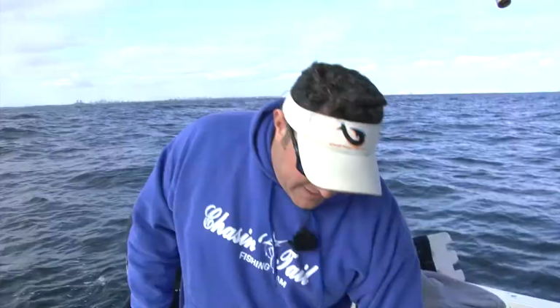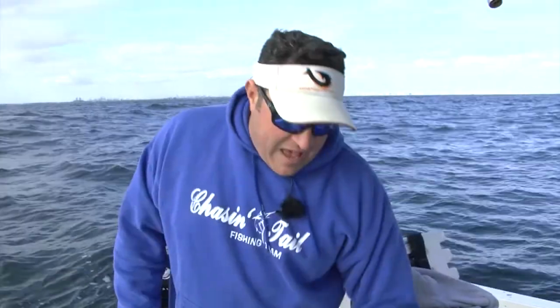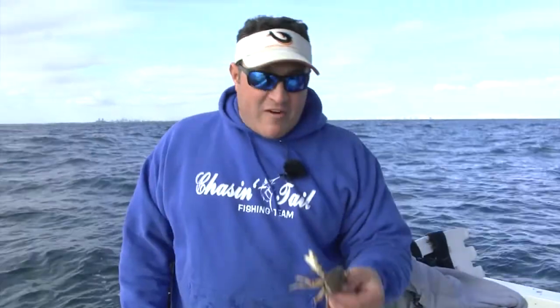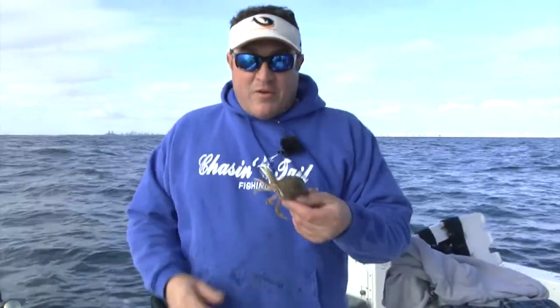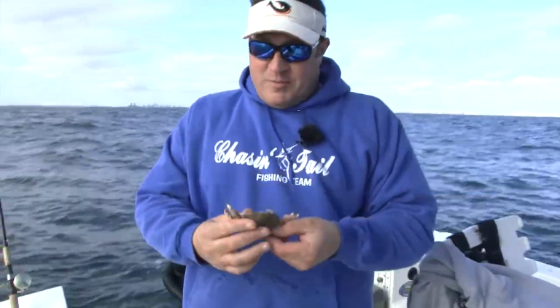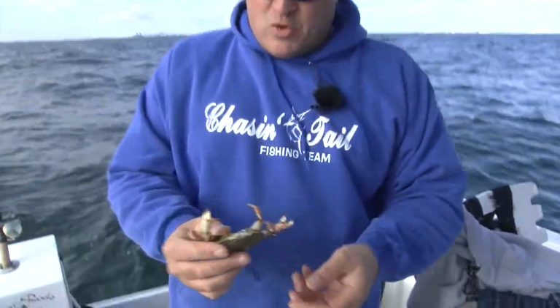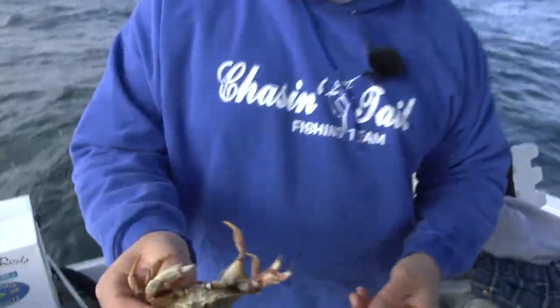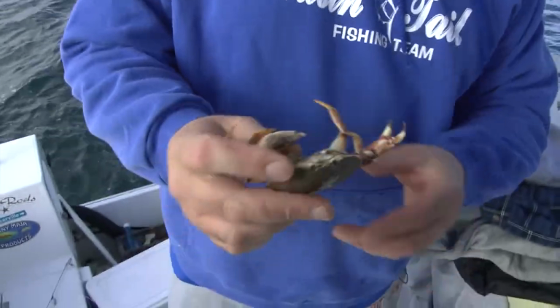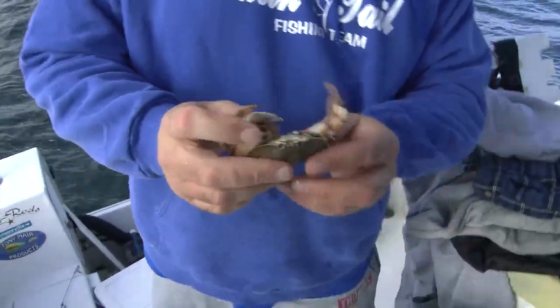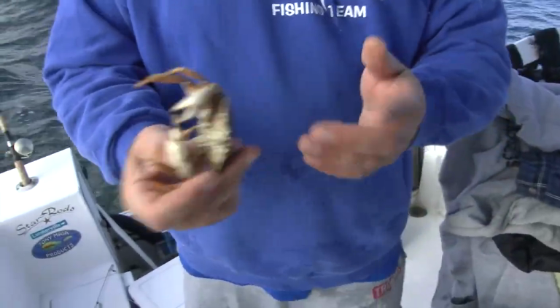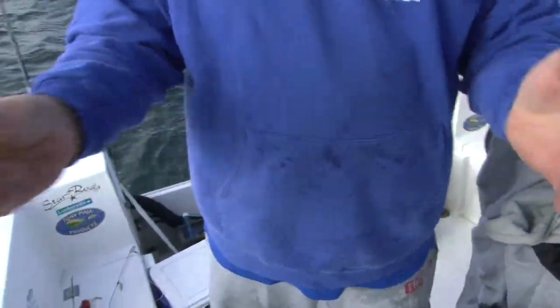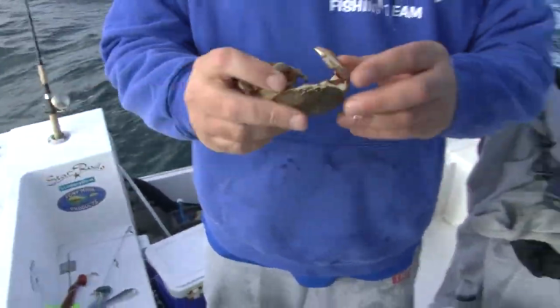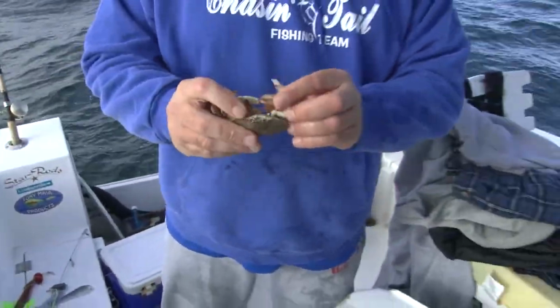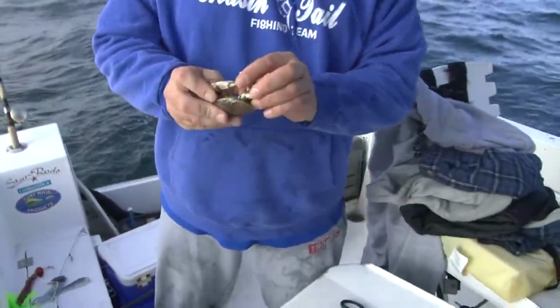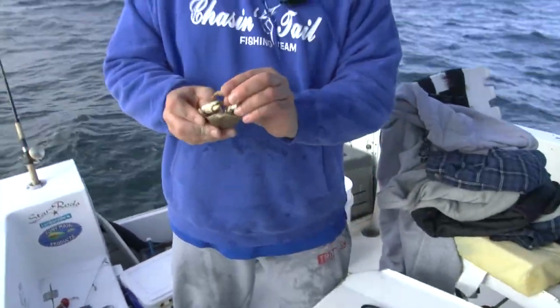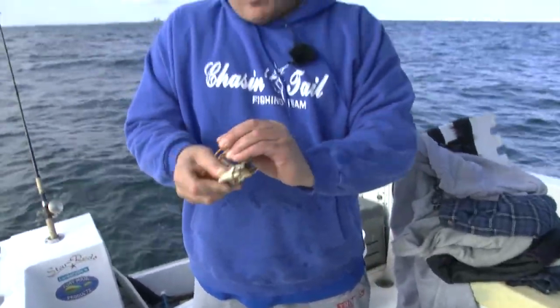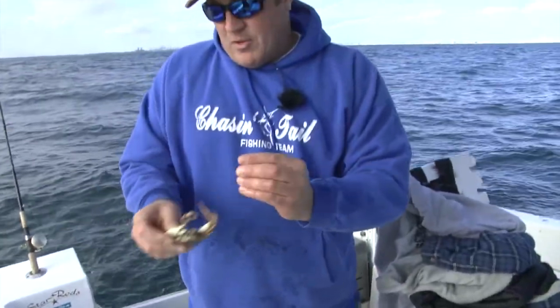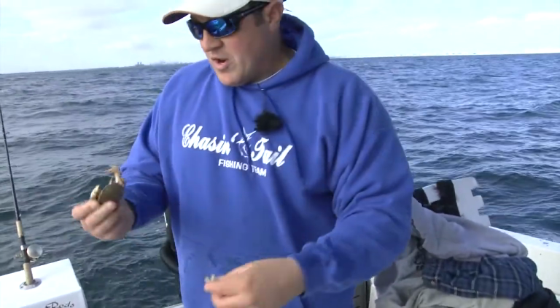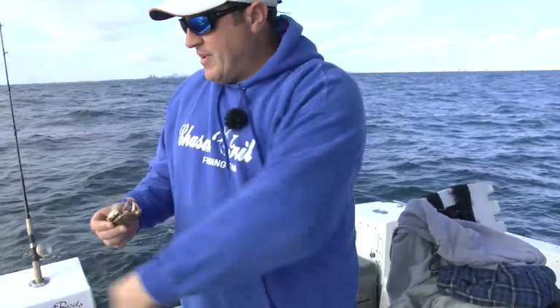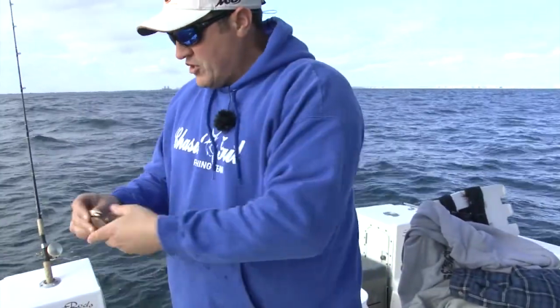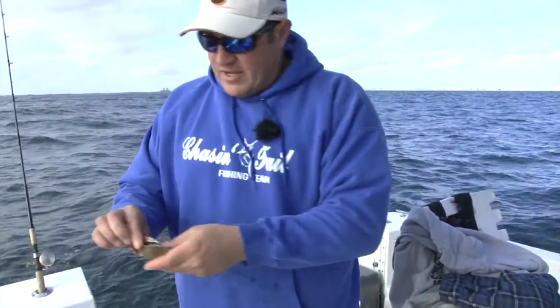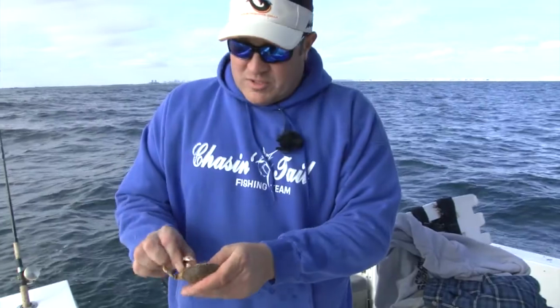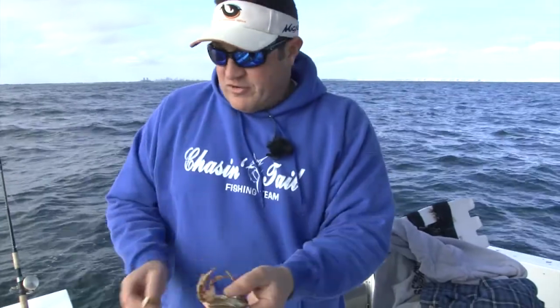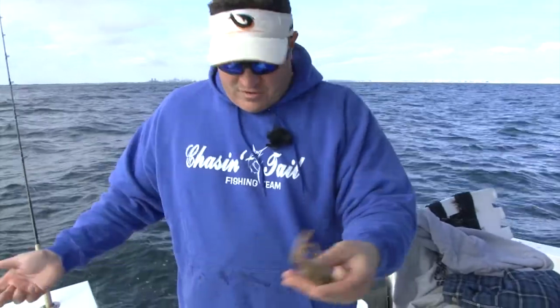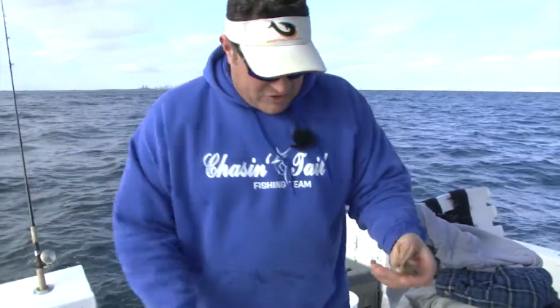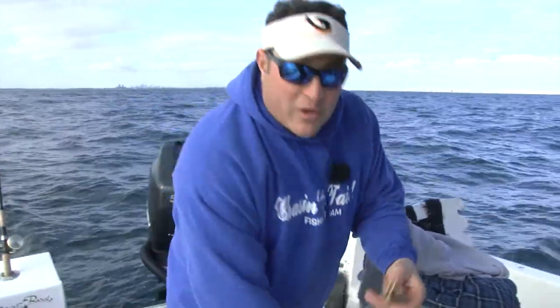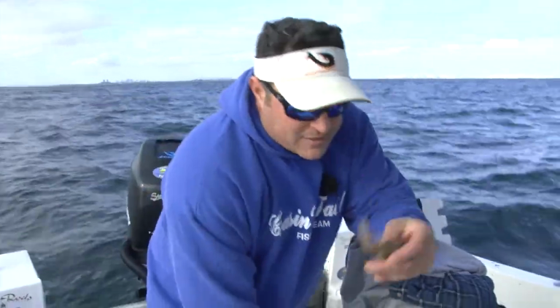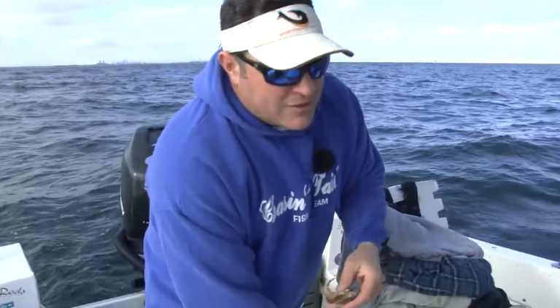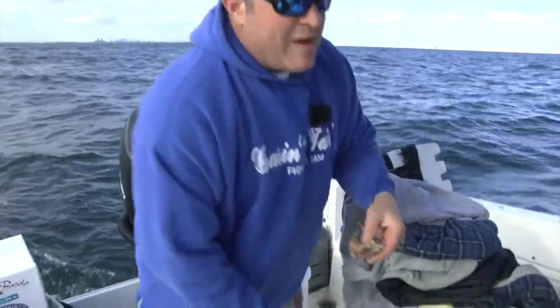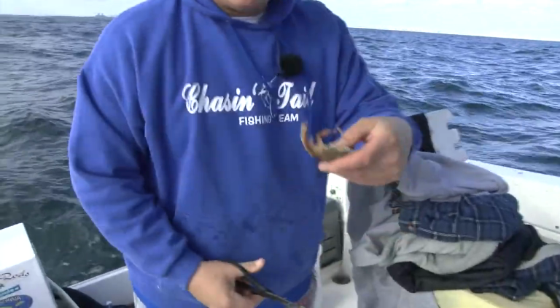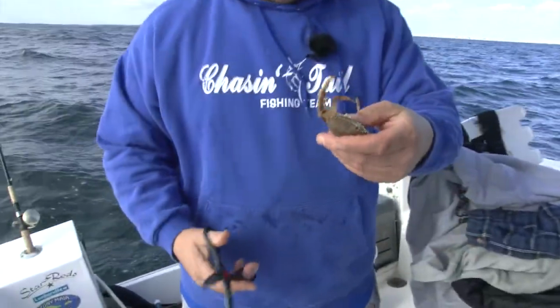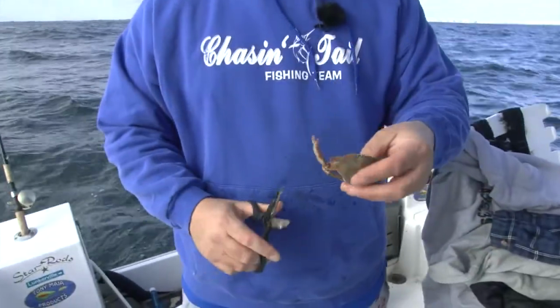What we have here right now is your basic white crab. White crabs live in the ocean, so it's probably one of the better baits for fishing out here because the blackfish obviously know what it is — swimming around there, crawling around there.